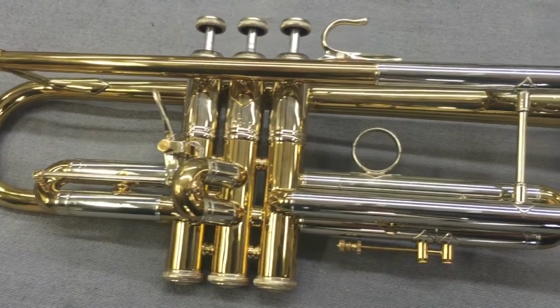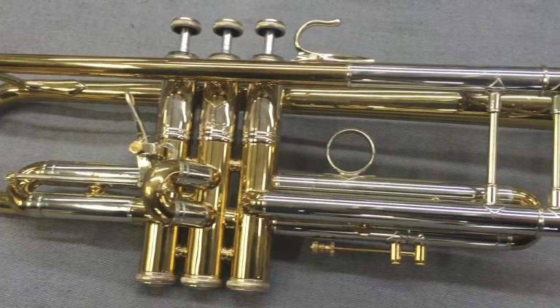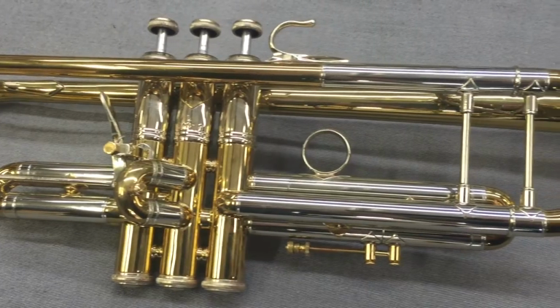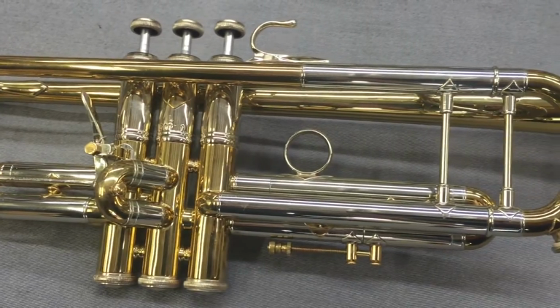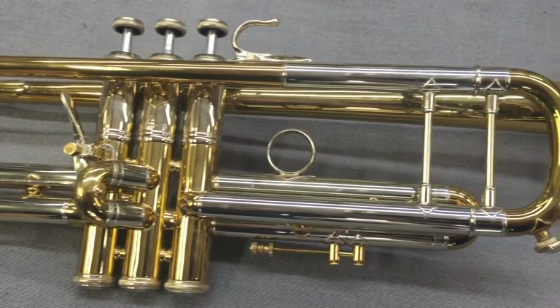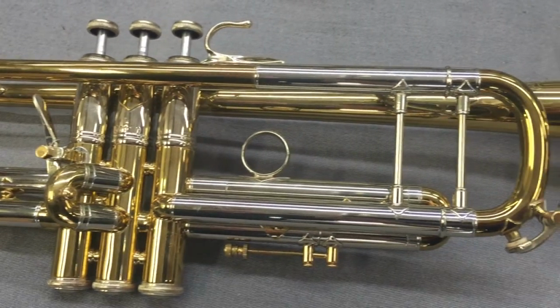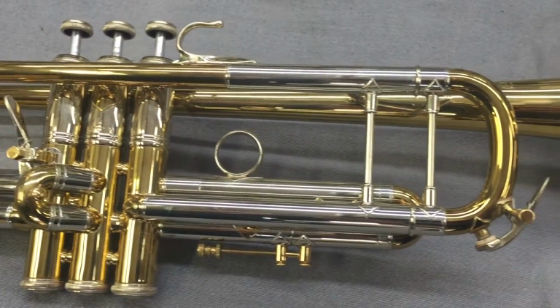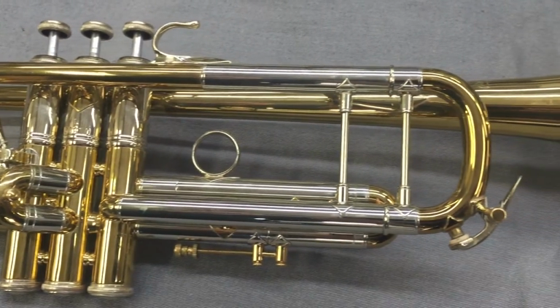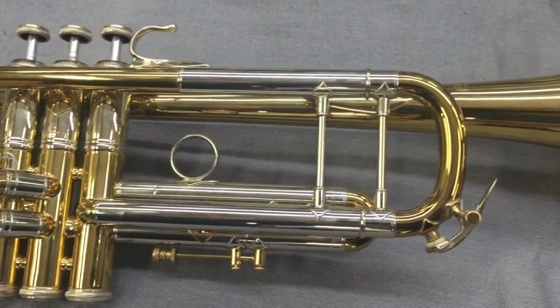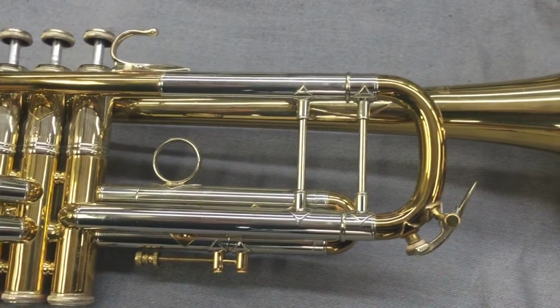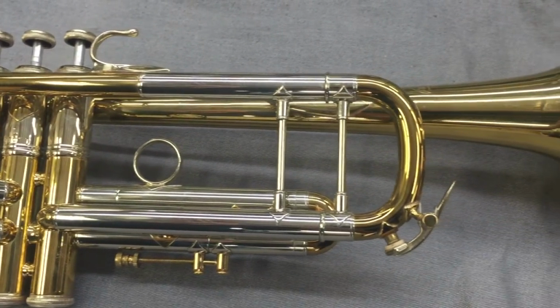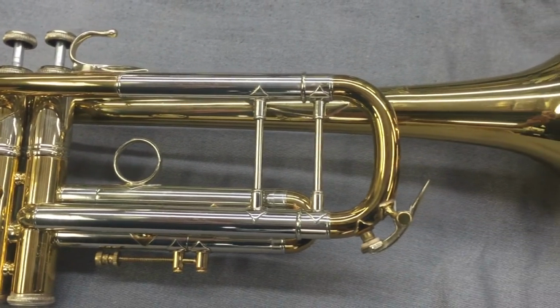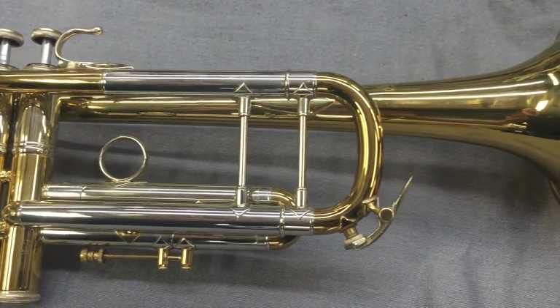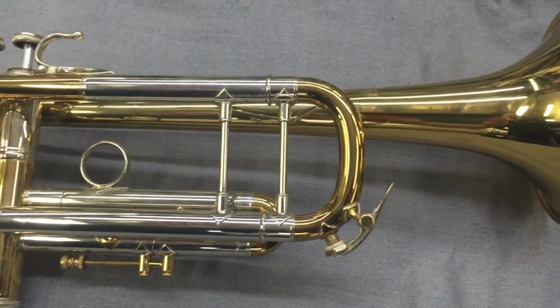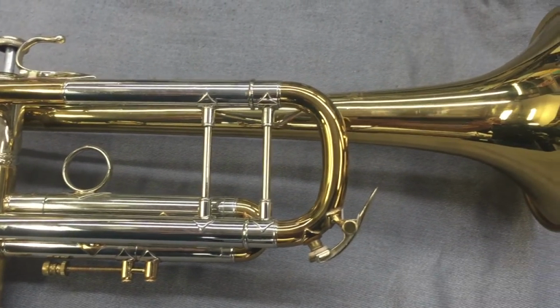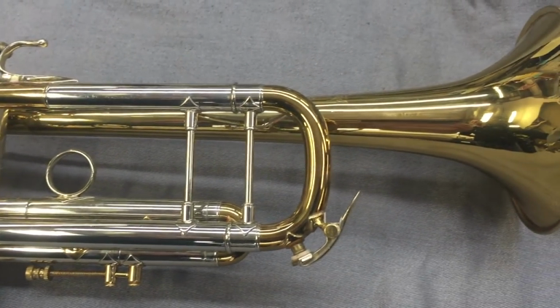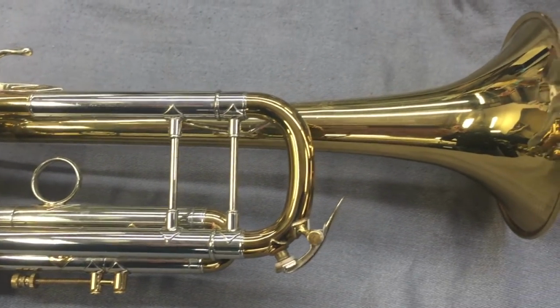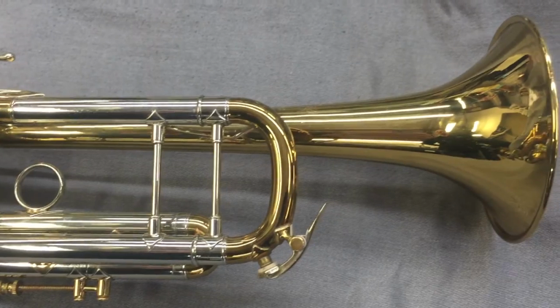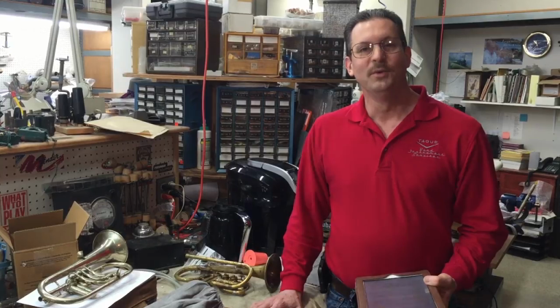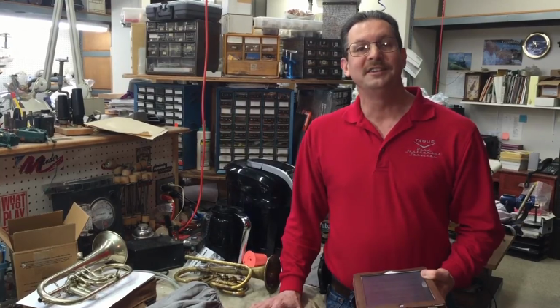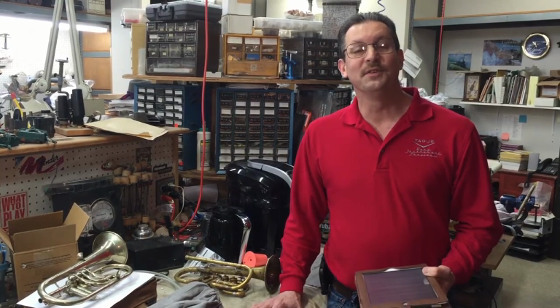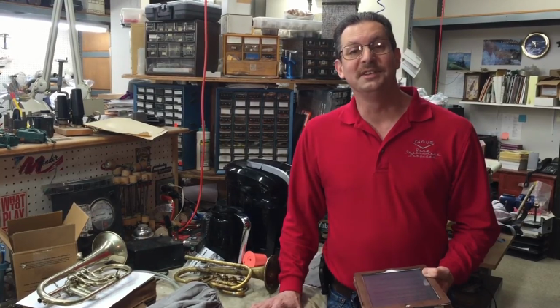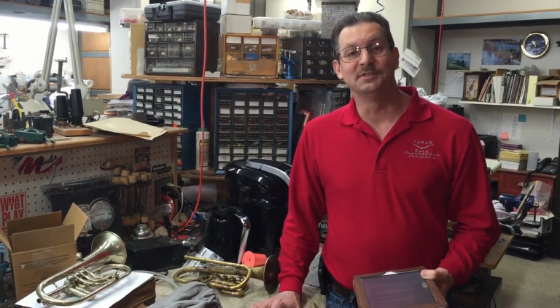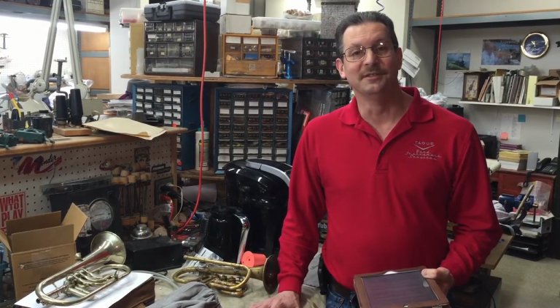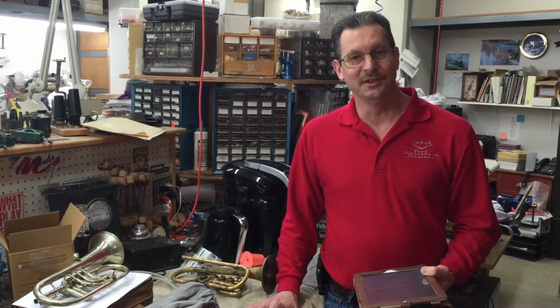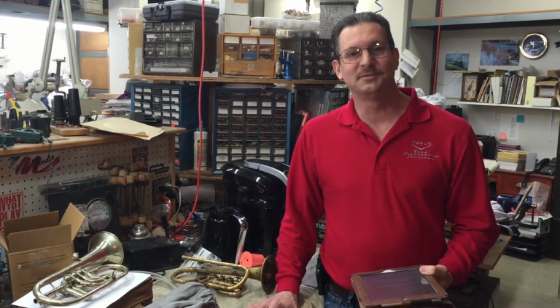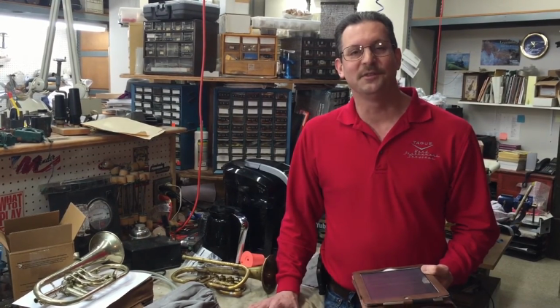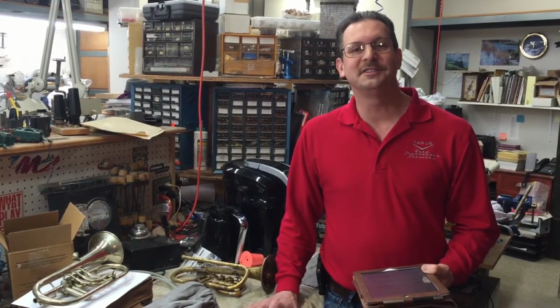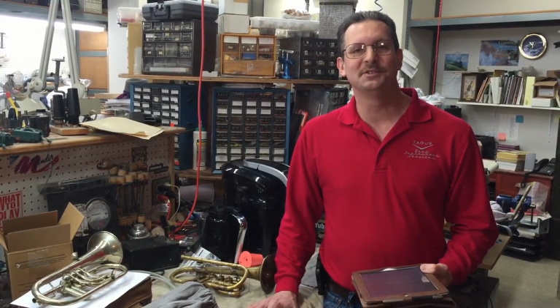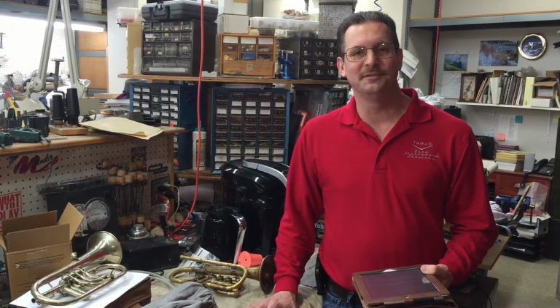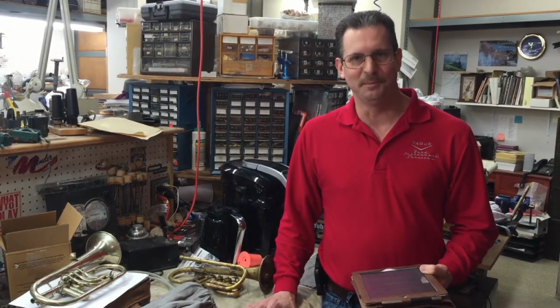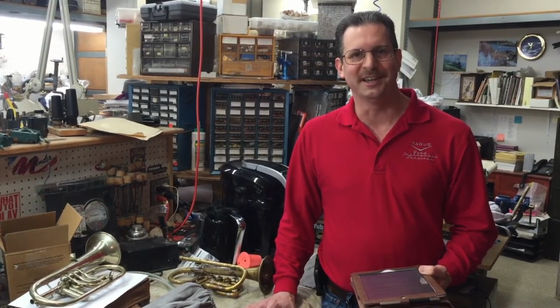This is a 1965 trumpet, which is a very early Elkhart, Indiana production horn. Well, that does it for this week's episode. Tune in next week for the latest episode of Repair Tagg.